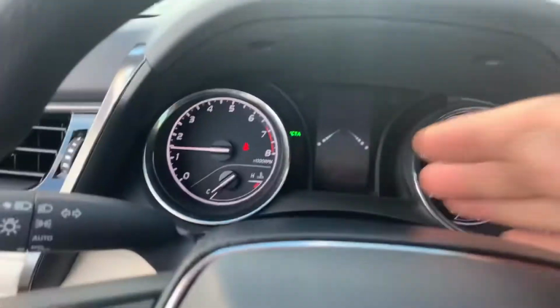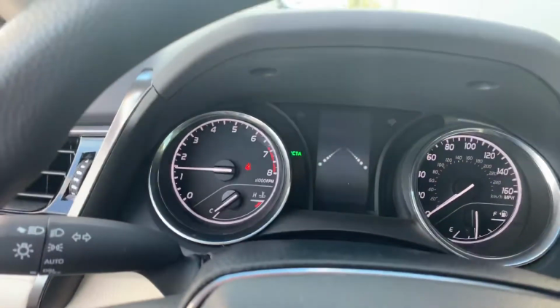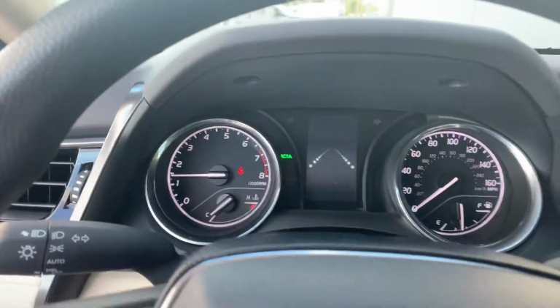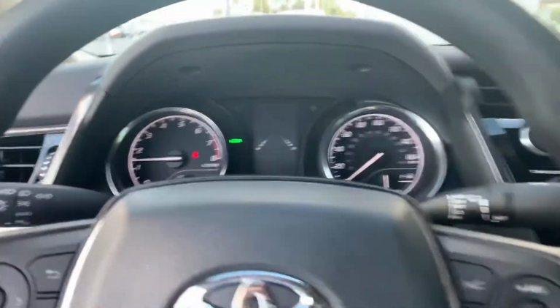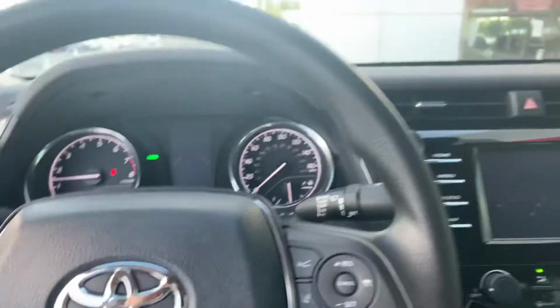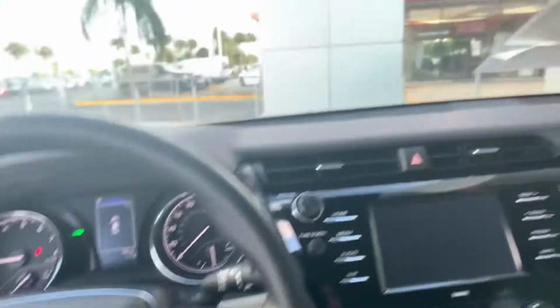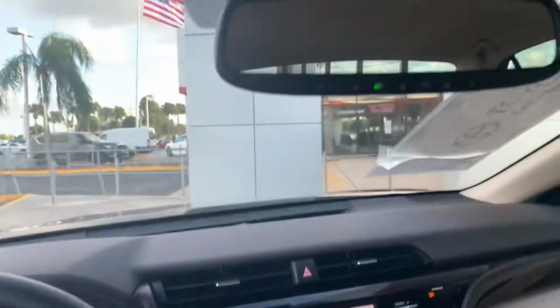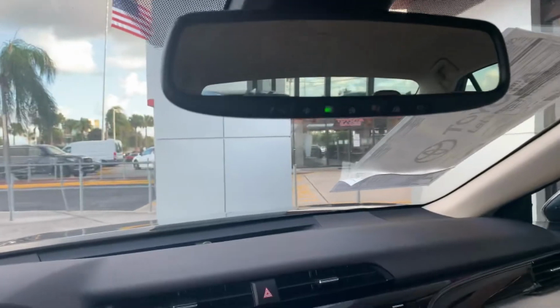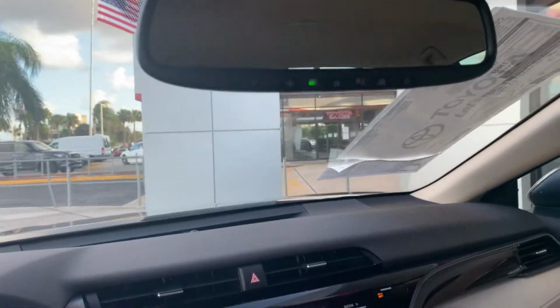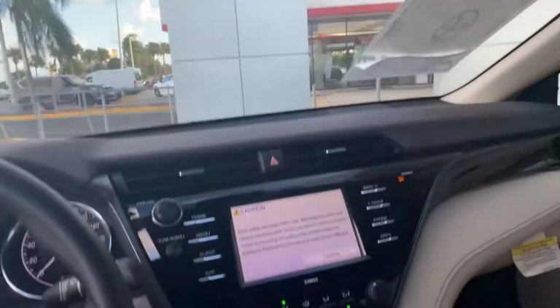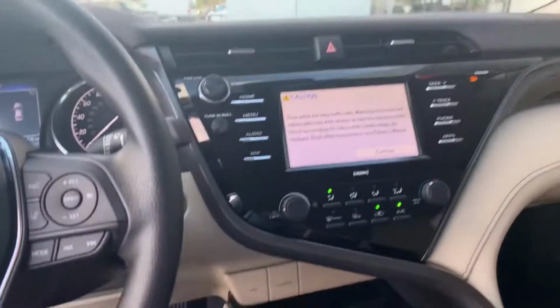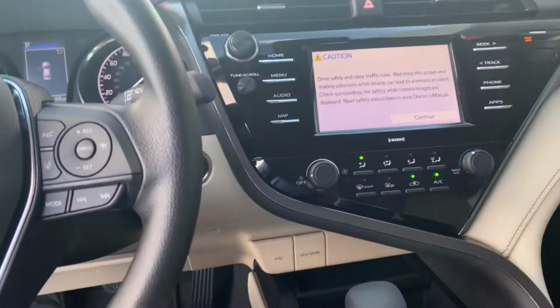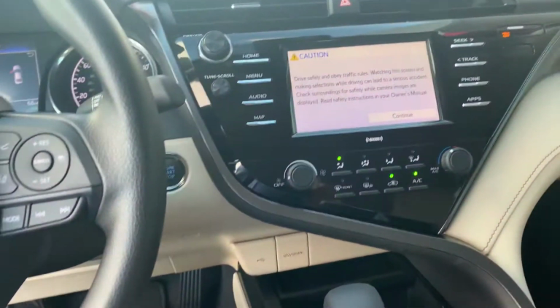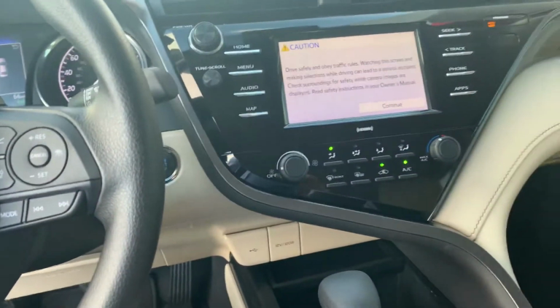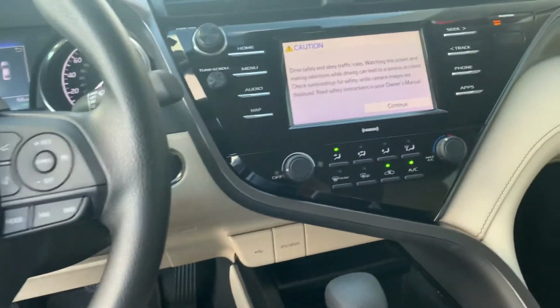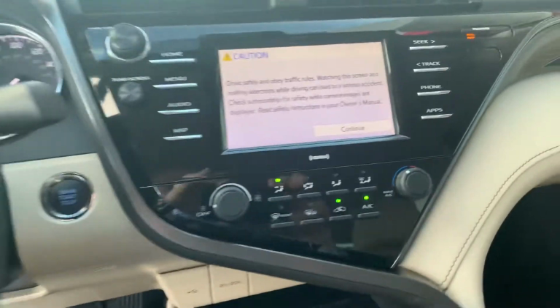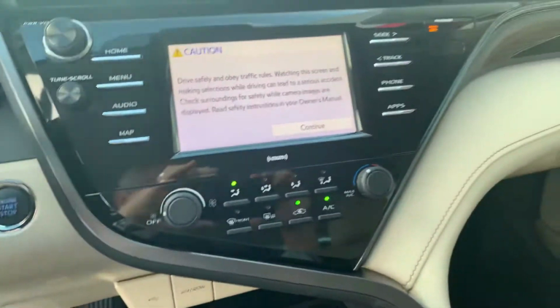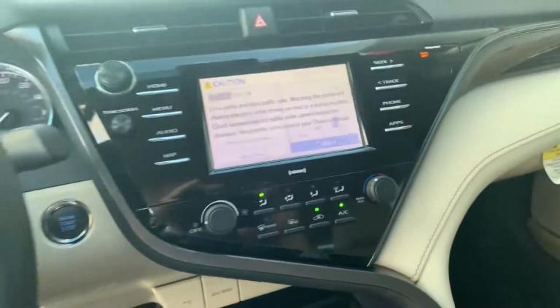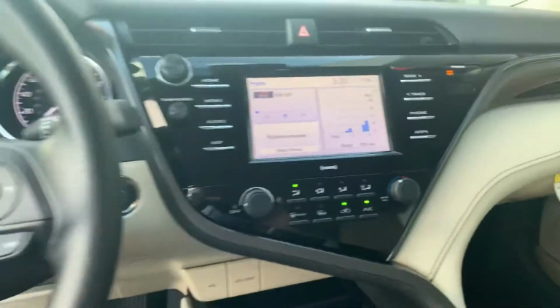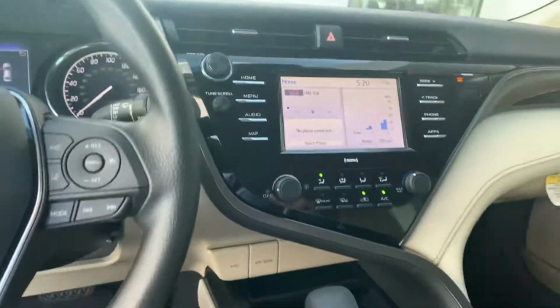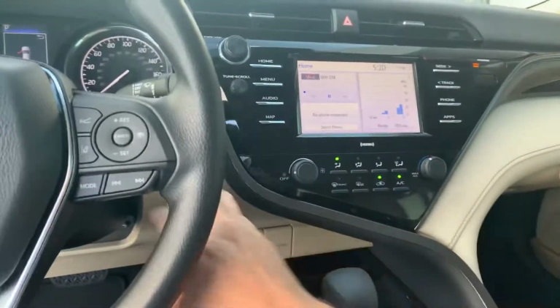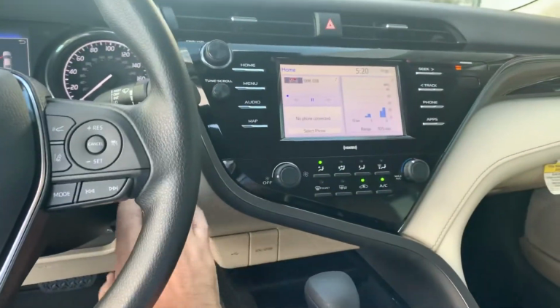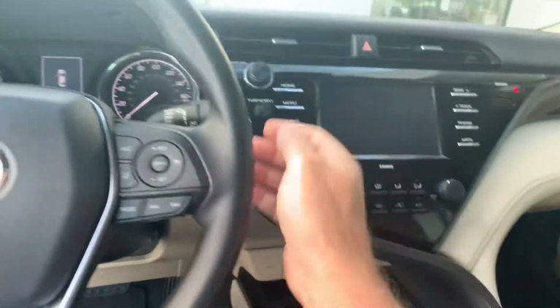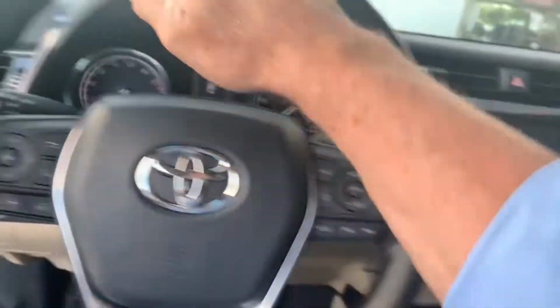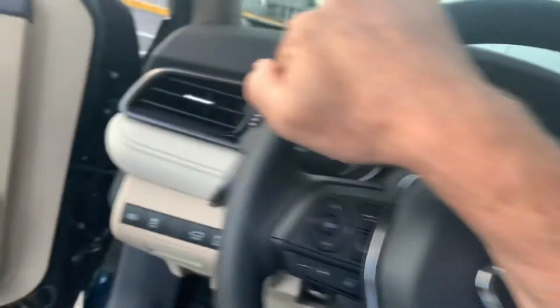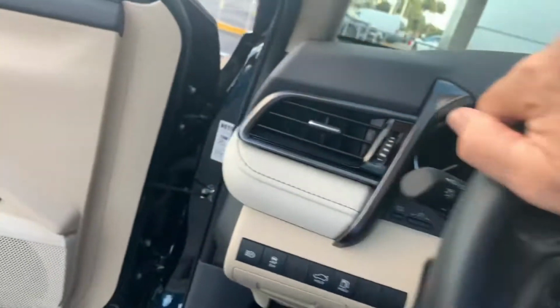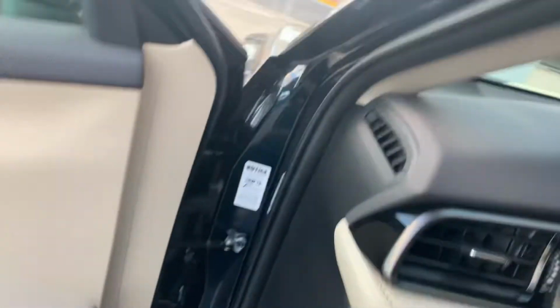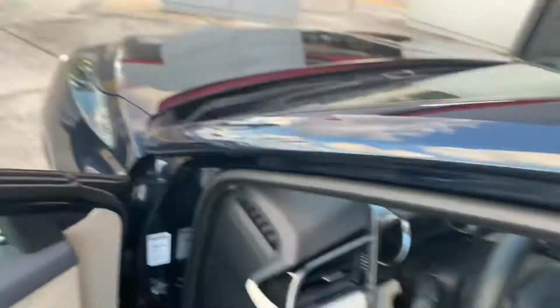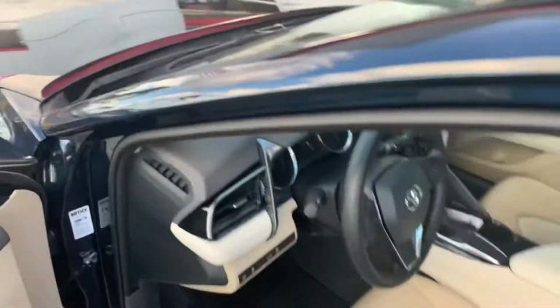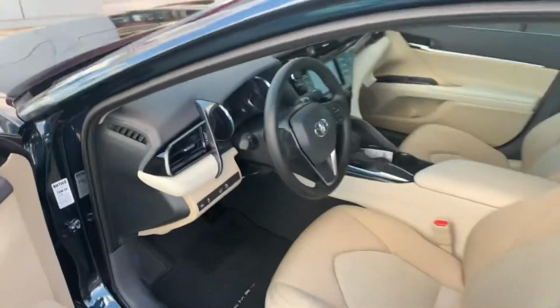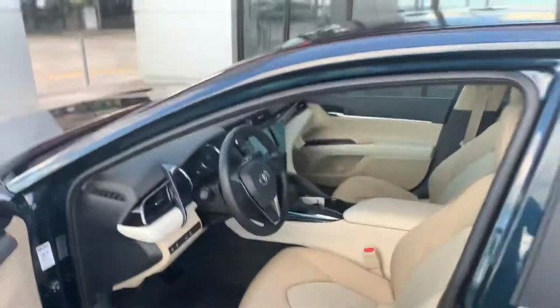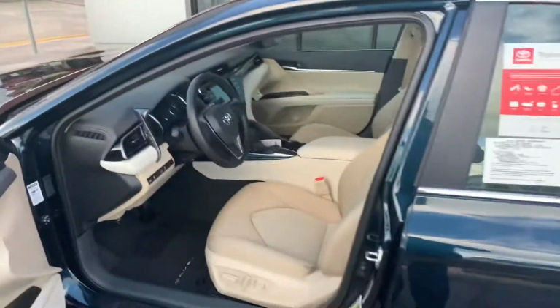You can see it's on right there — auto-dimming rearview mirror, XM radio with a 90-day free trial, Apple CarPlay, and Android Auto.